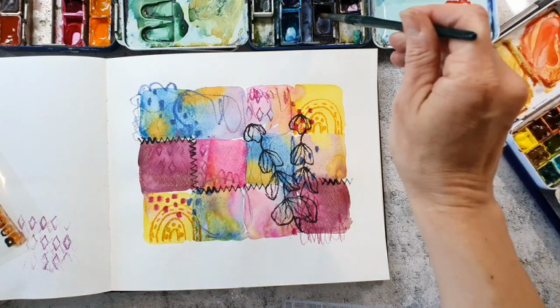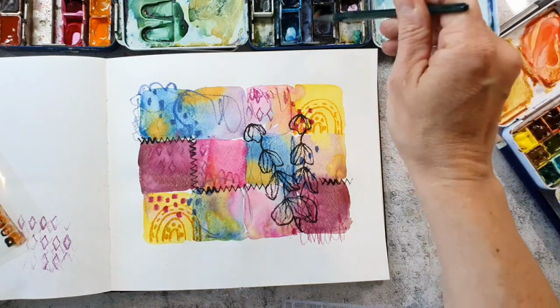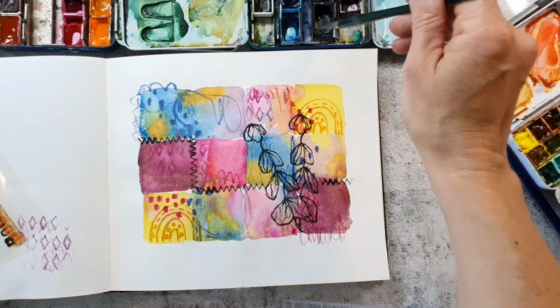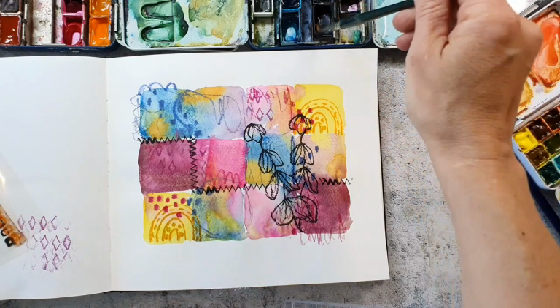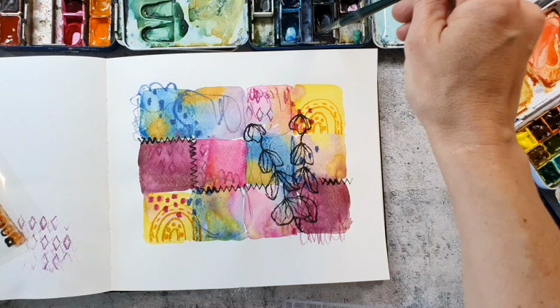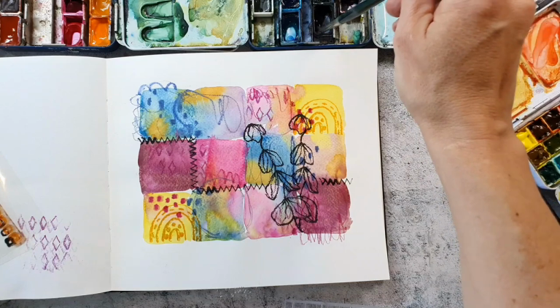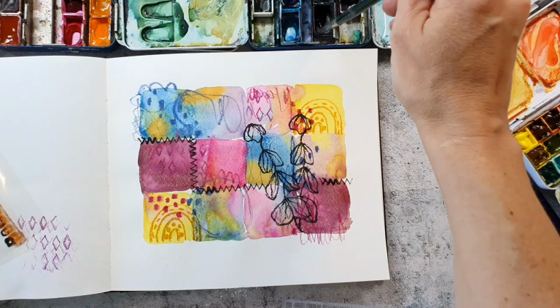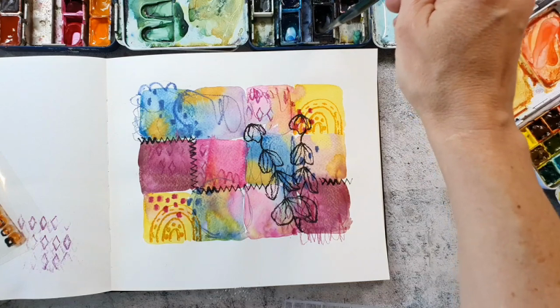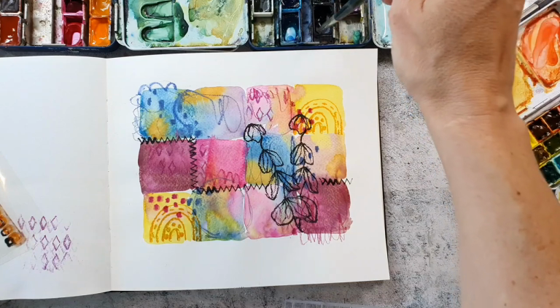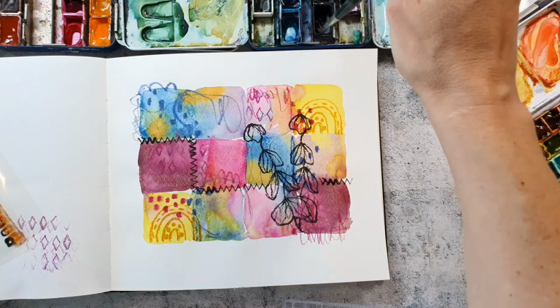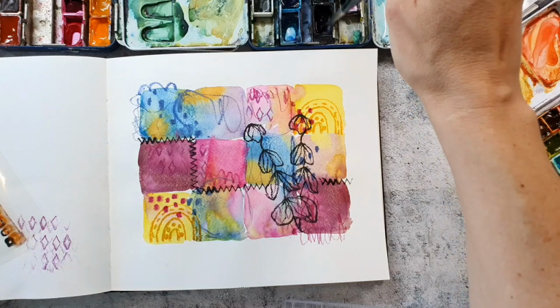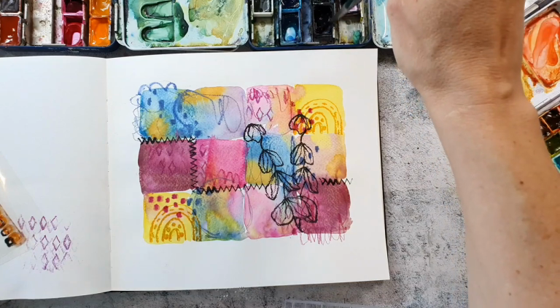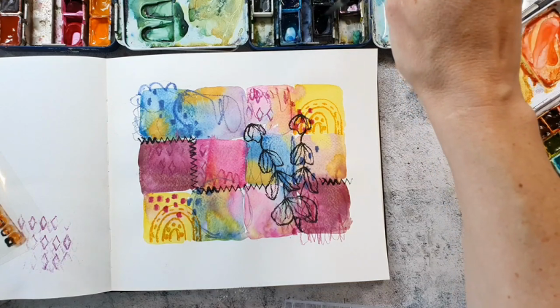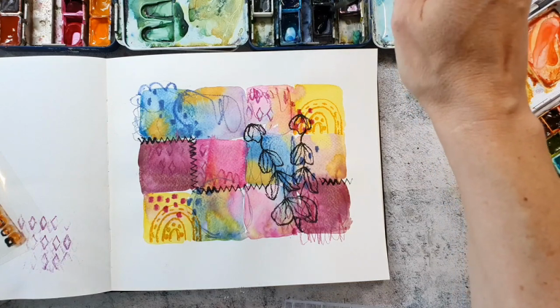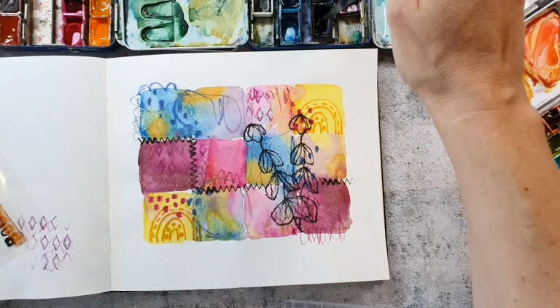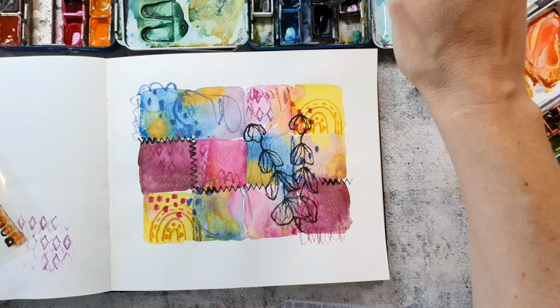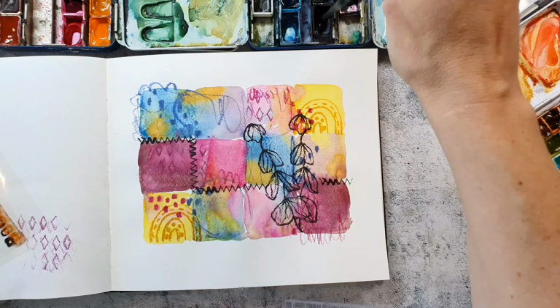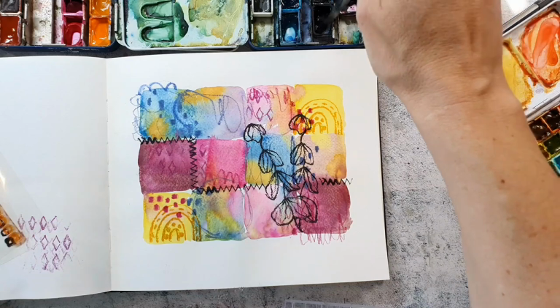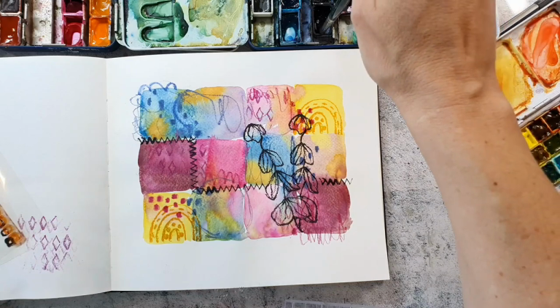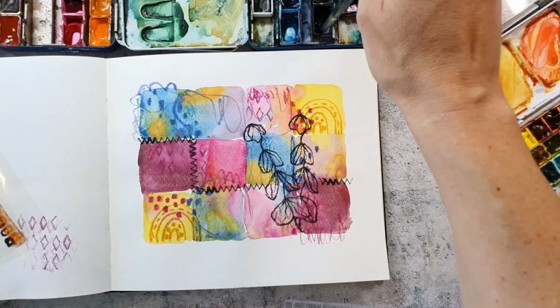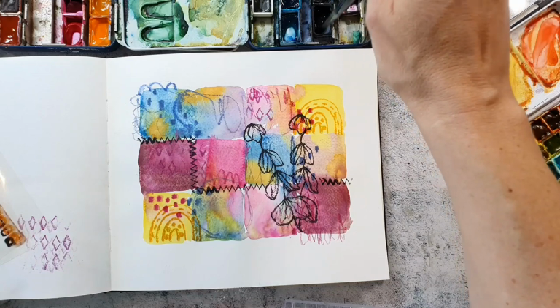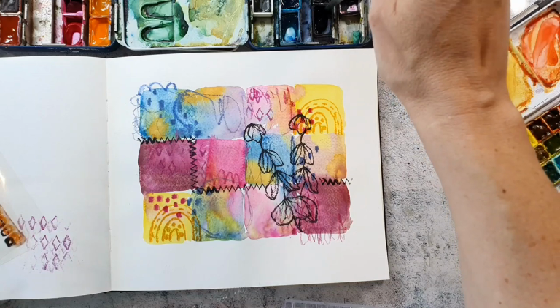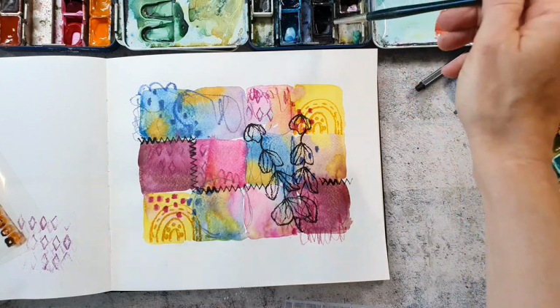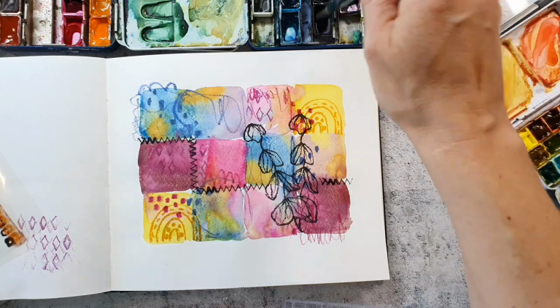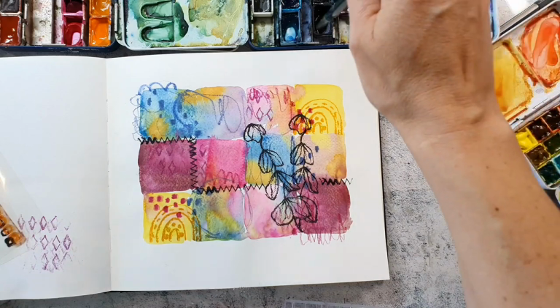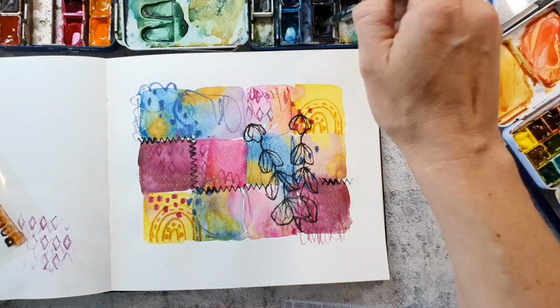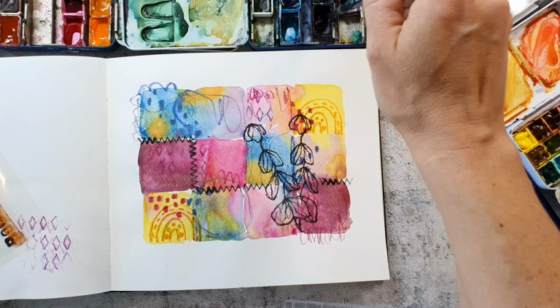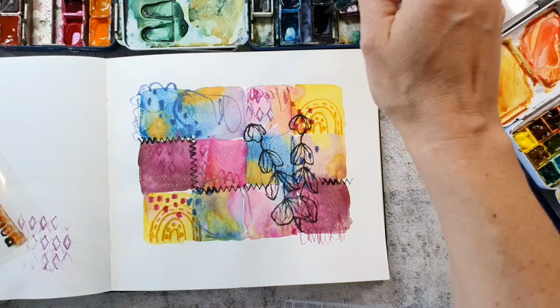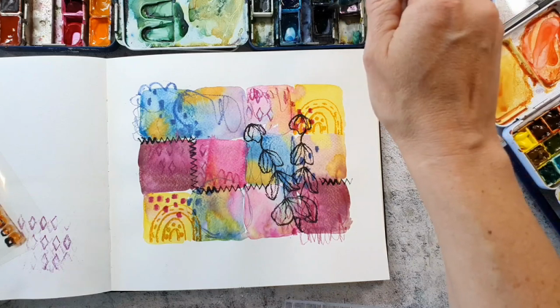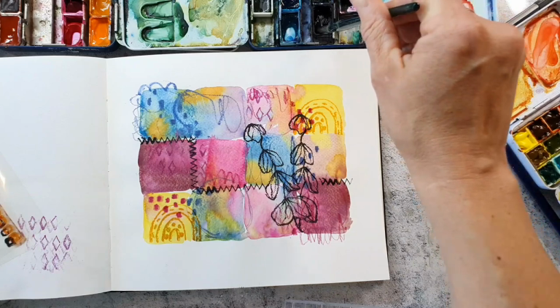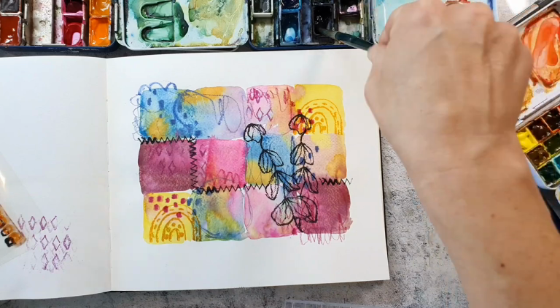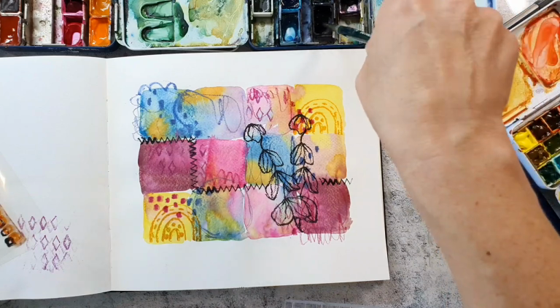And what I also want to add is some black splatters. I'm using black watercolor here and I just mix it very well with water to get a really deep black color.